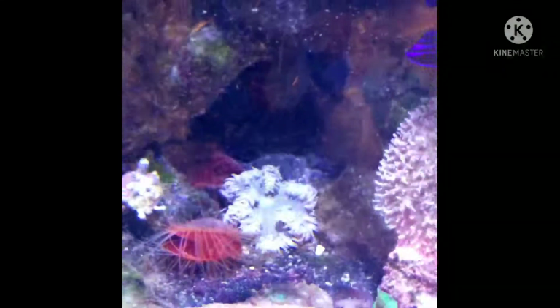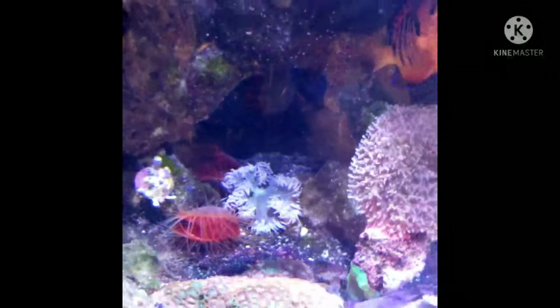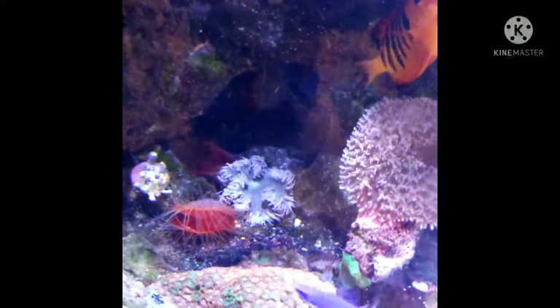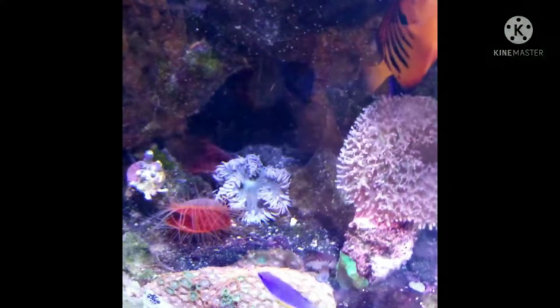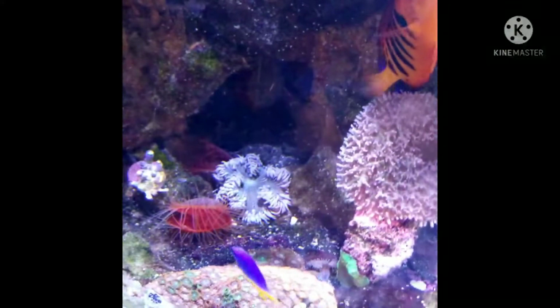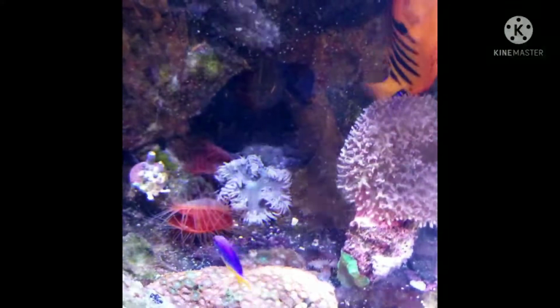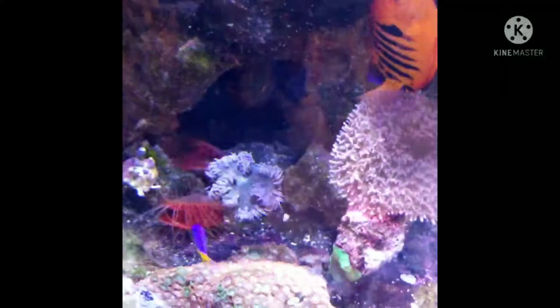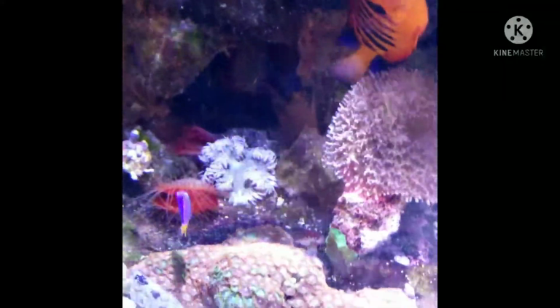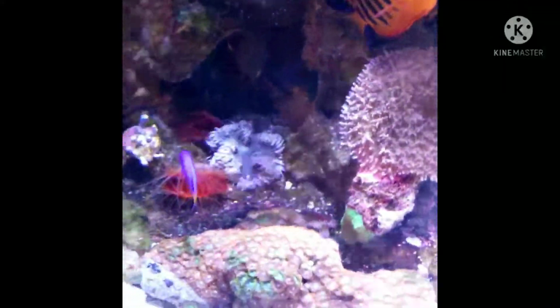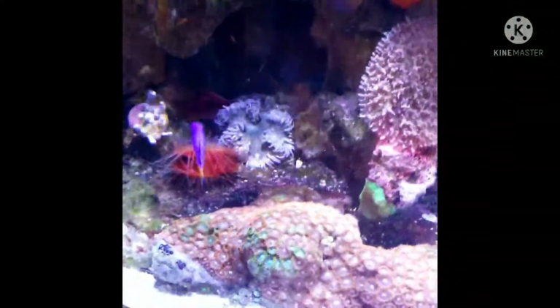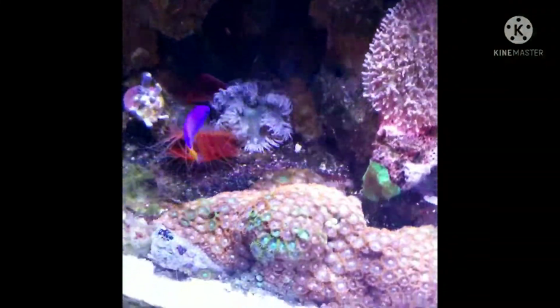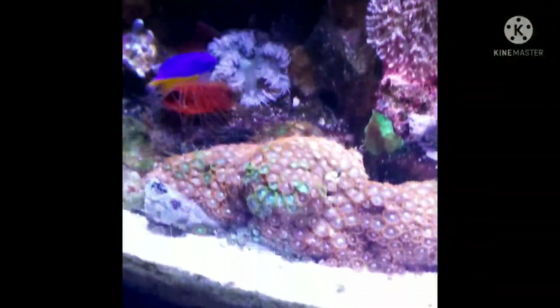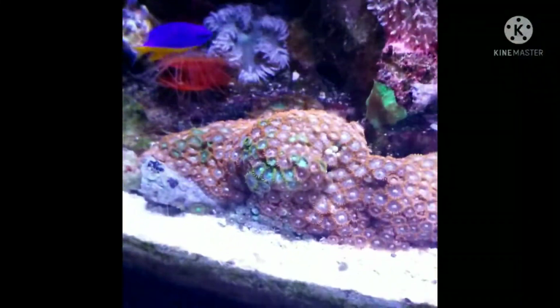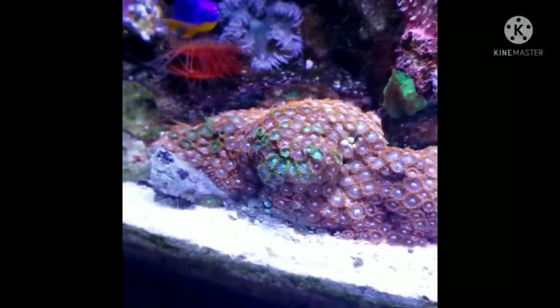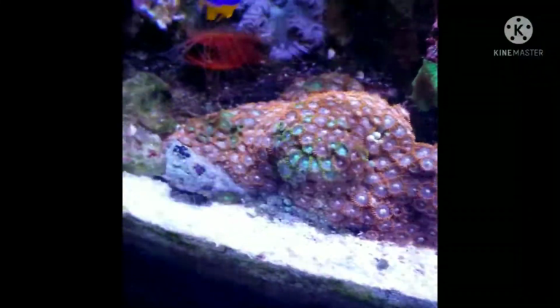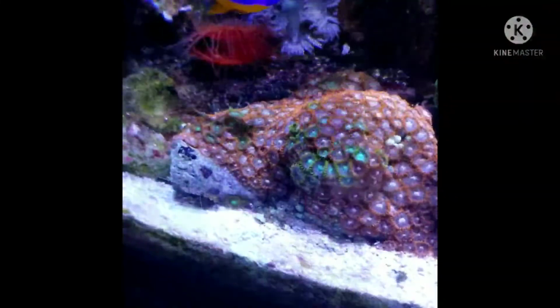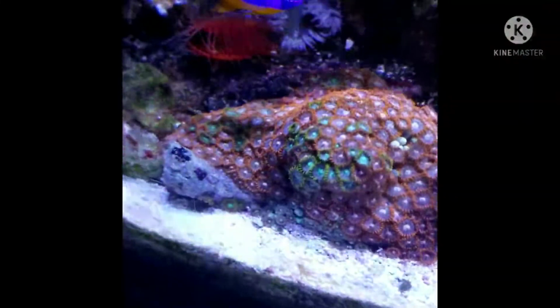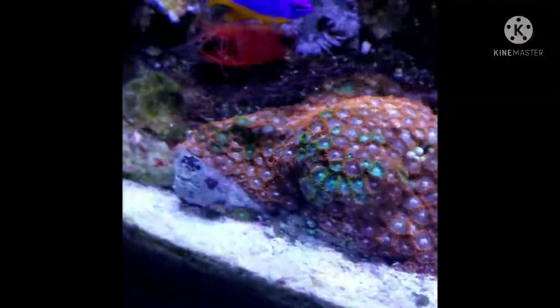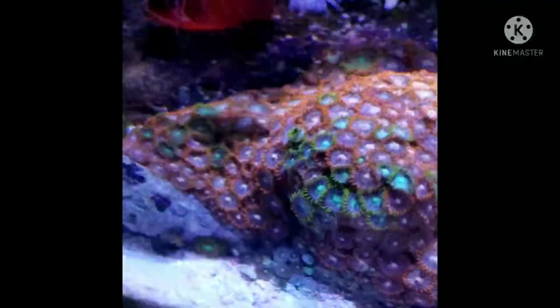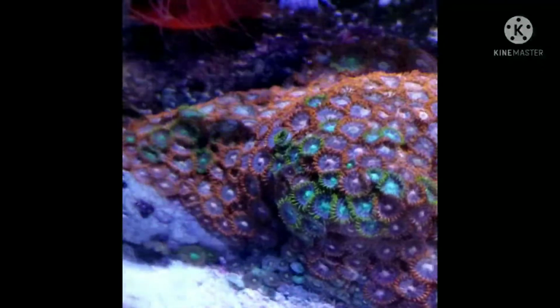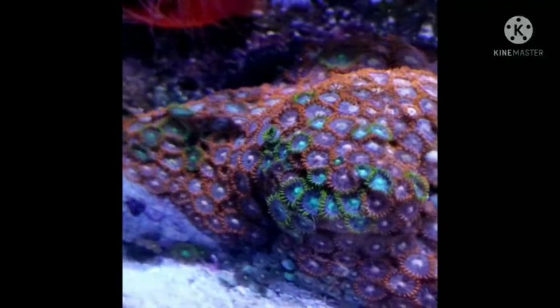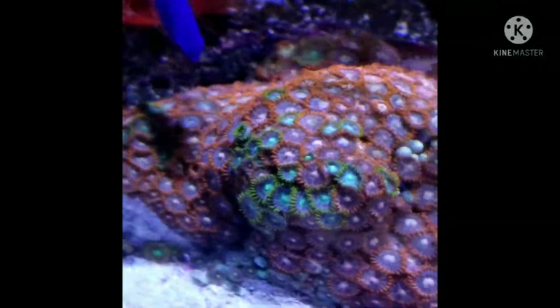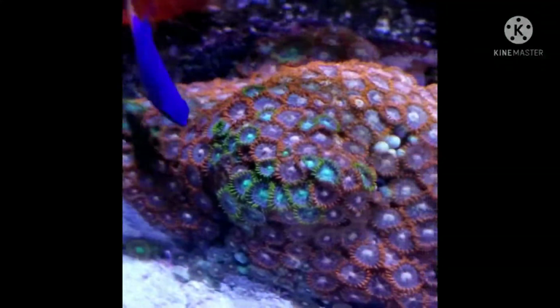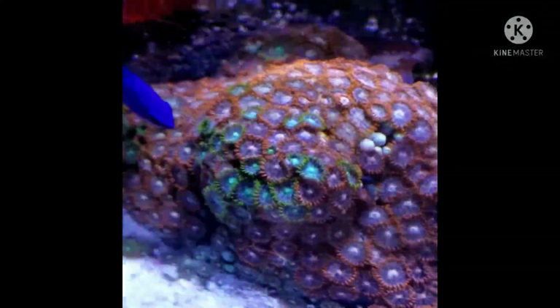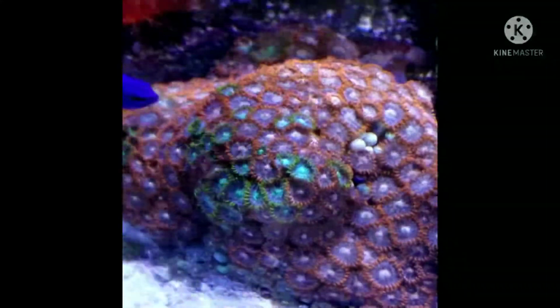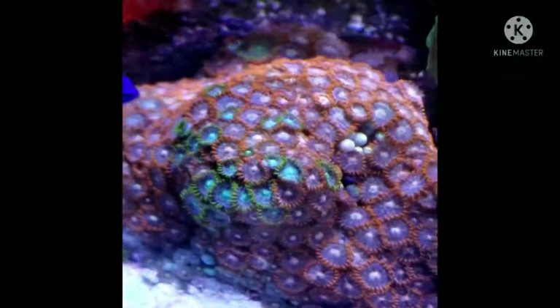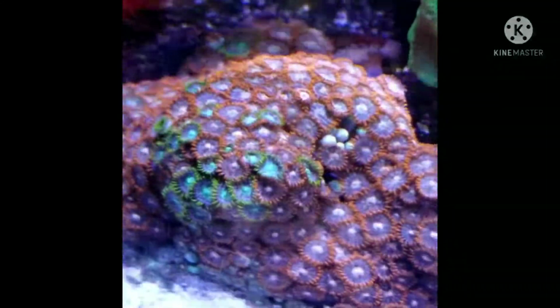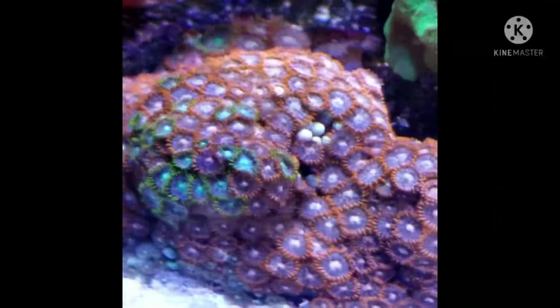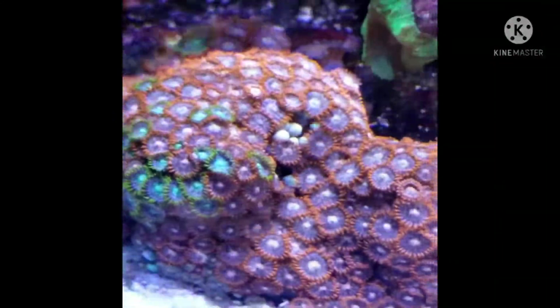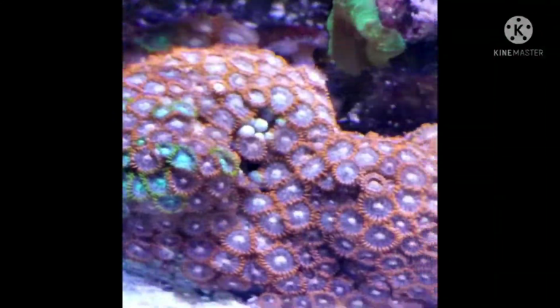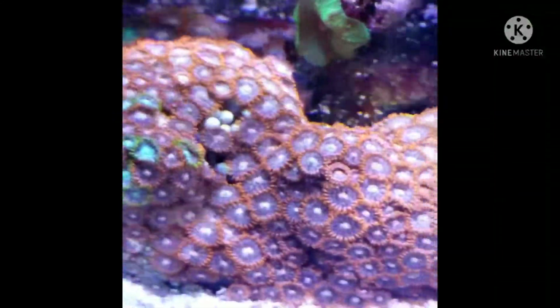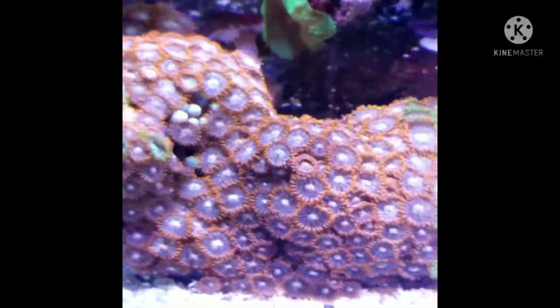Another damsel — I only have two — they love the camera. And my pretty zoa garden again.